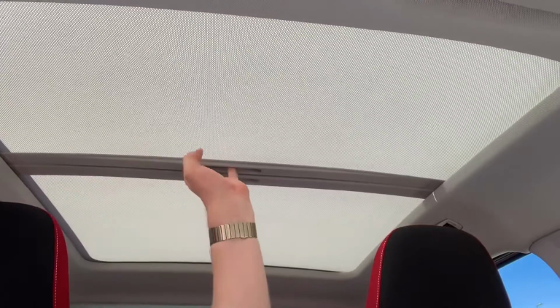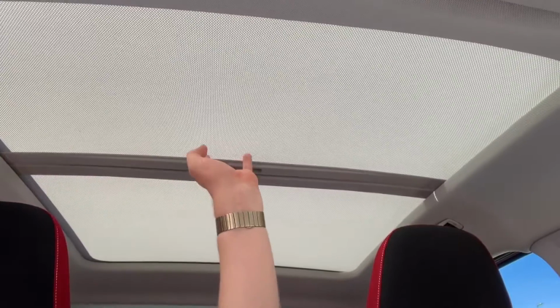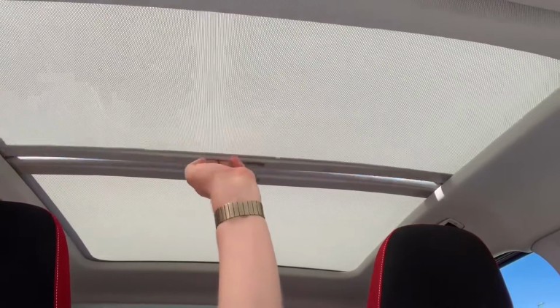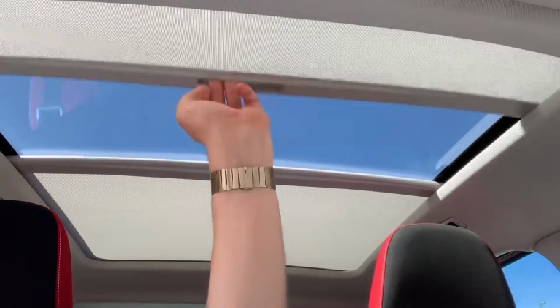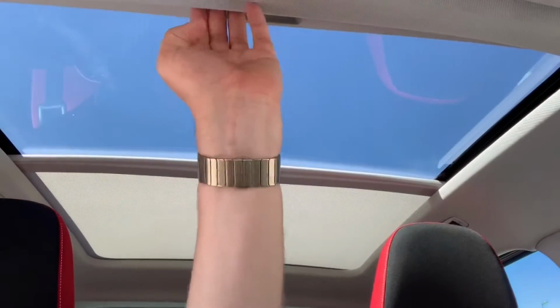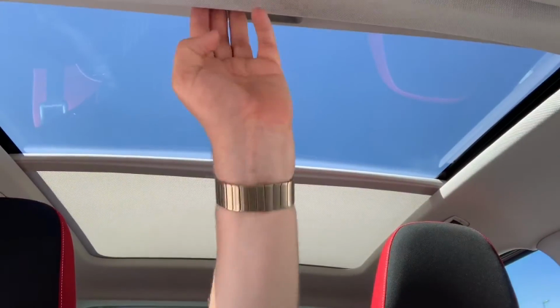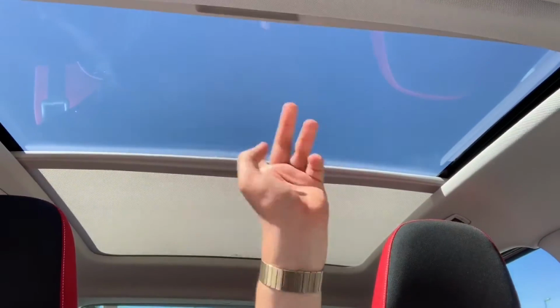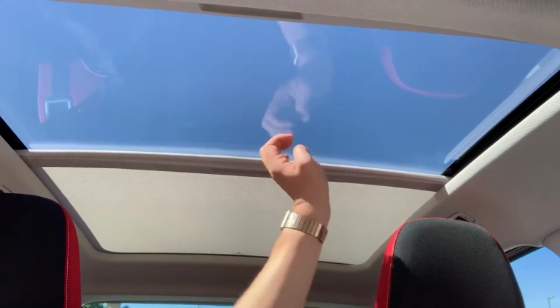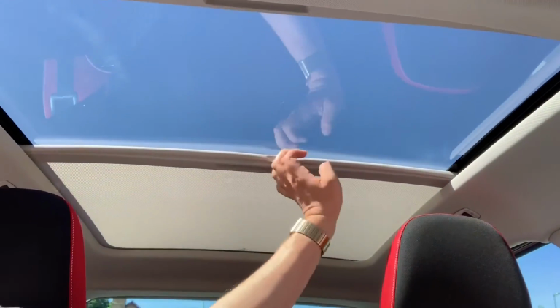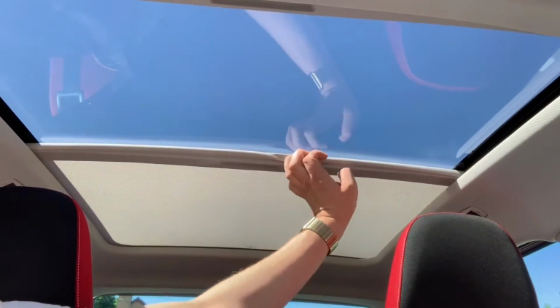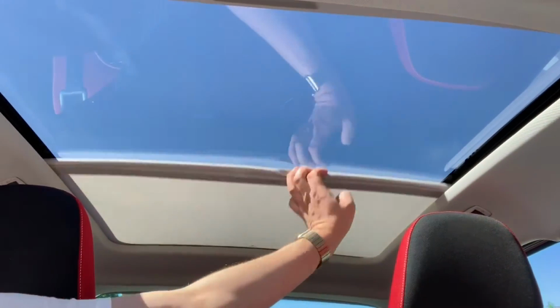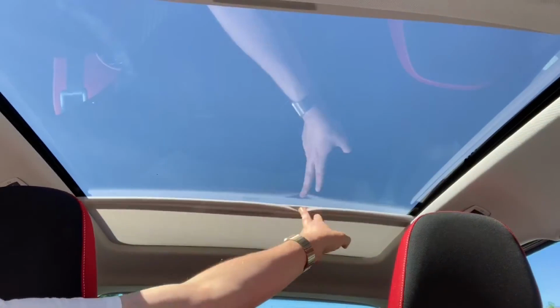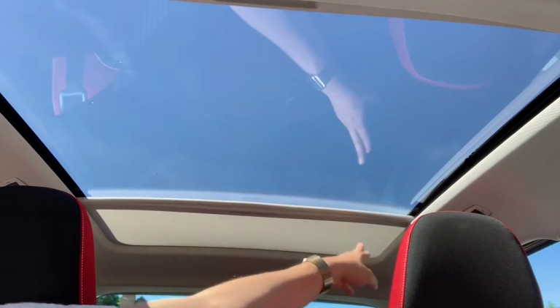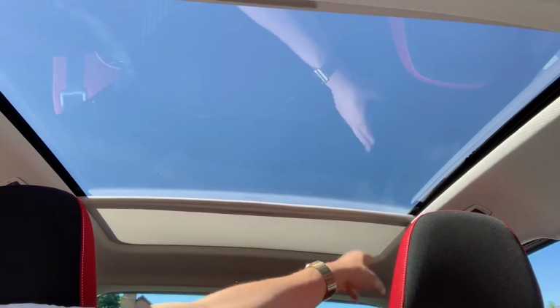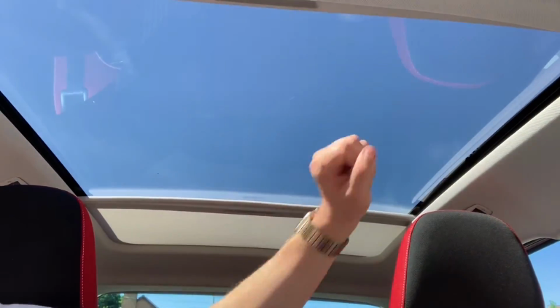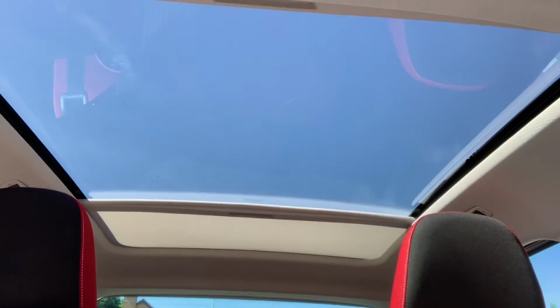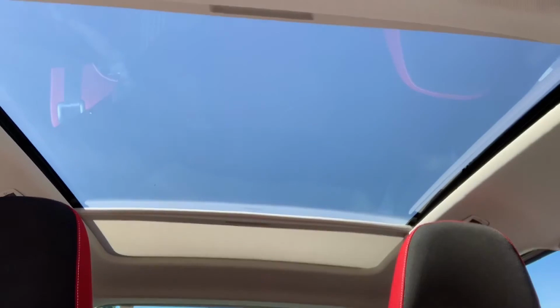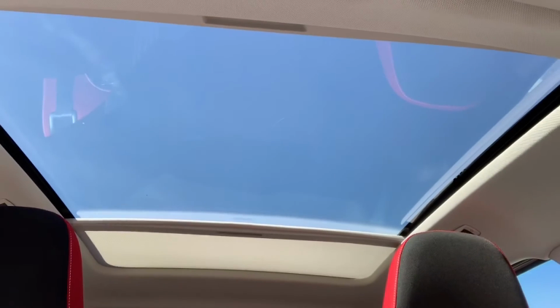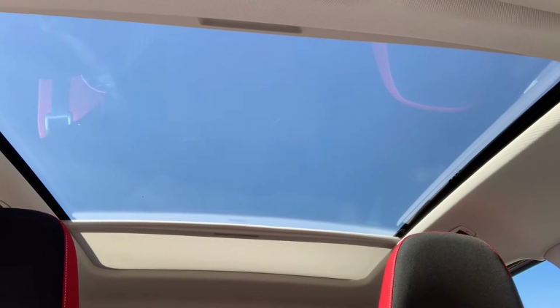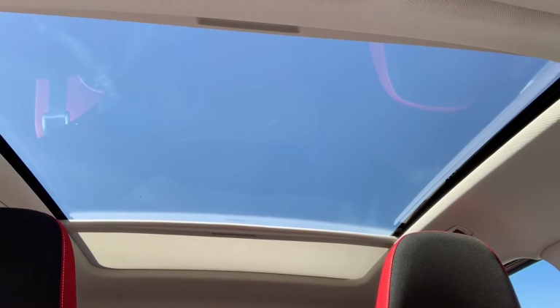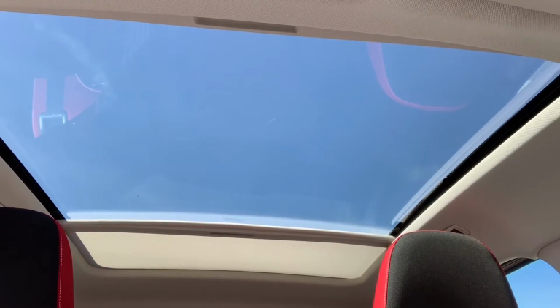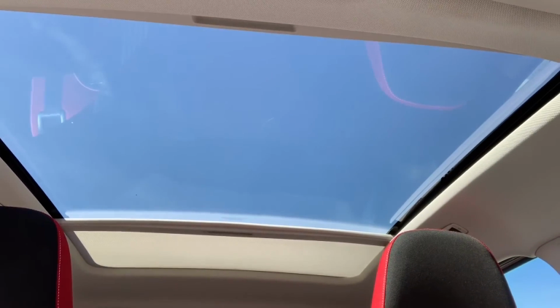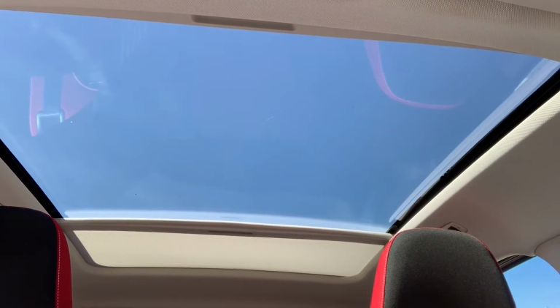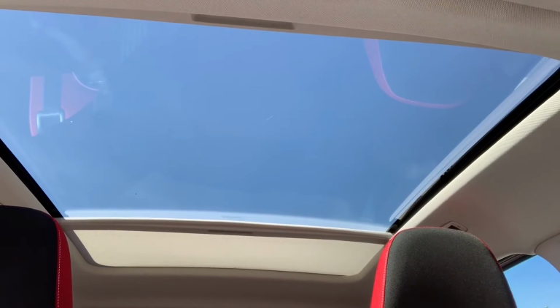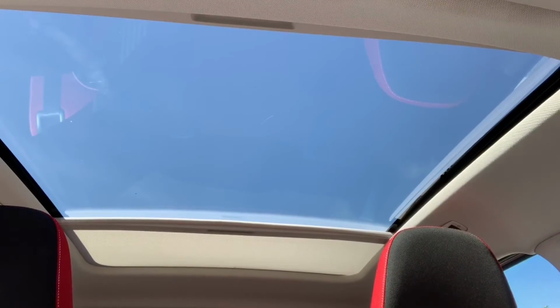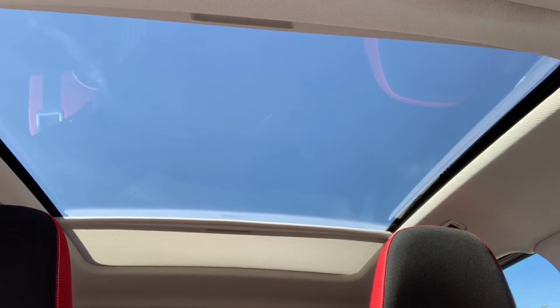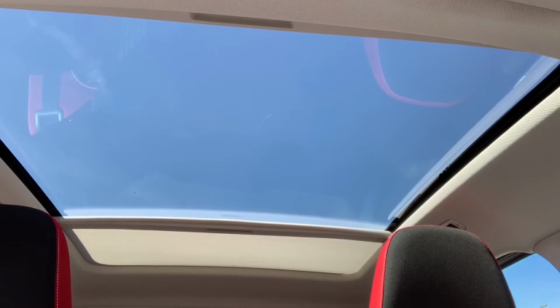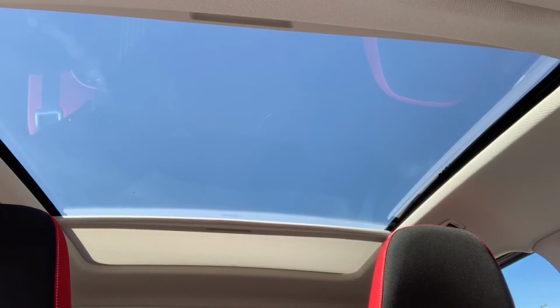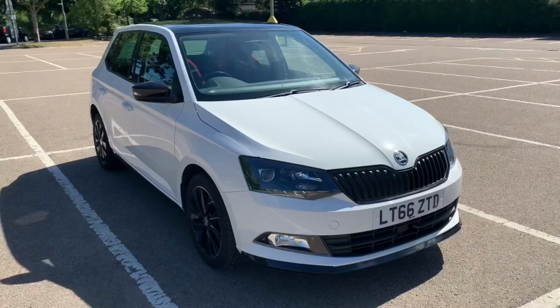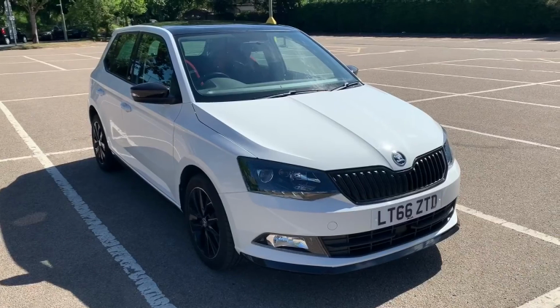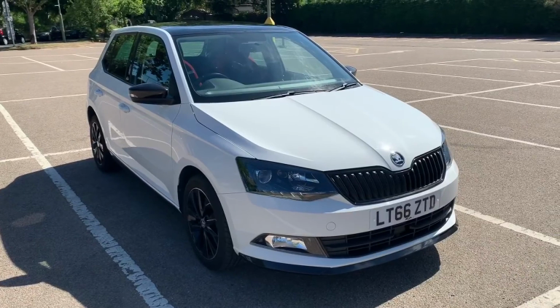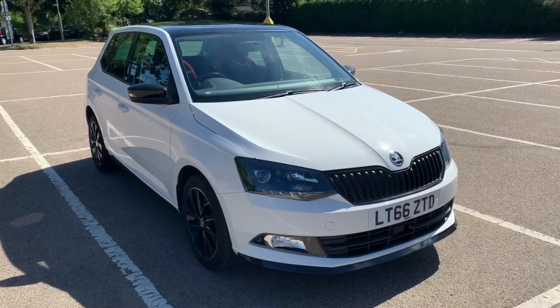The last thing I wanted to talk about is the panoramic glass roof on this car. The sun blind is manual — you can open it up and both halves will open all the way to the back, and you can see that lets in a huge amount of extra light.